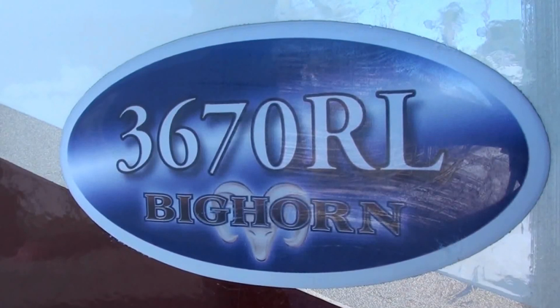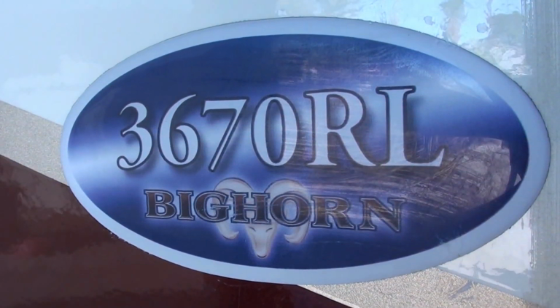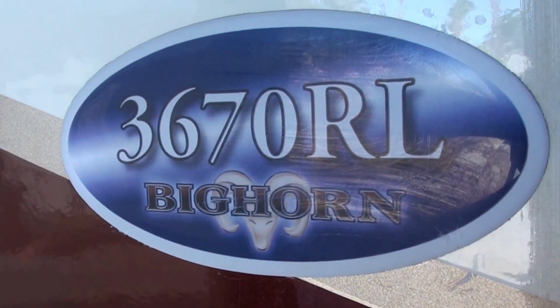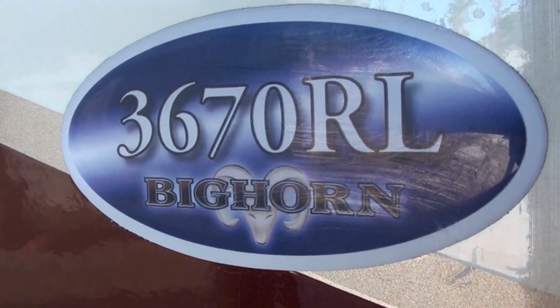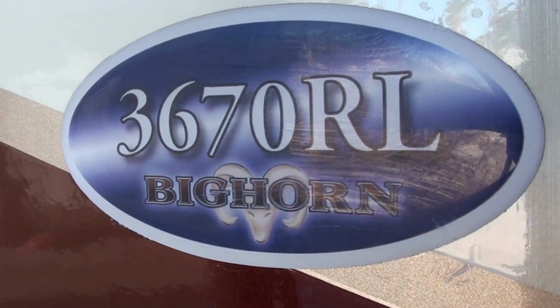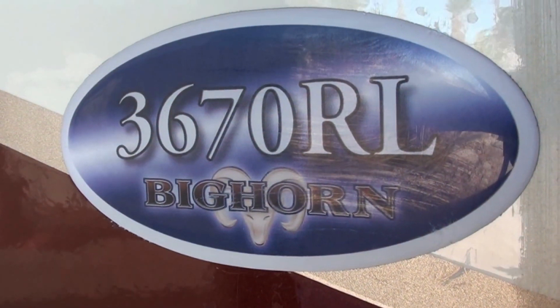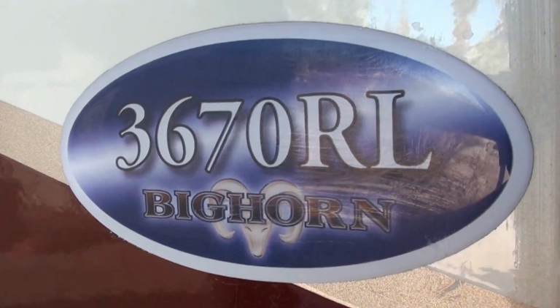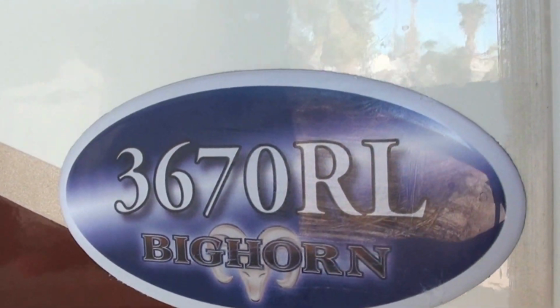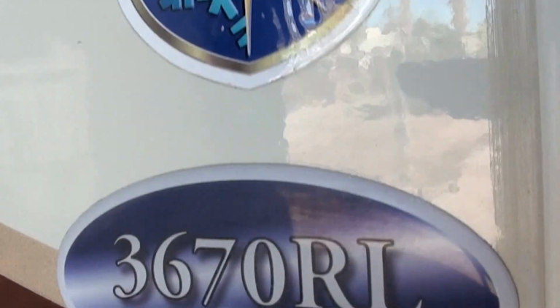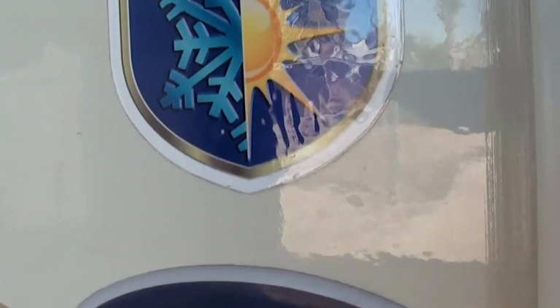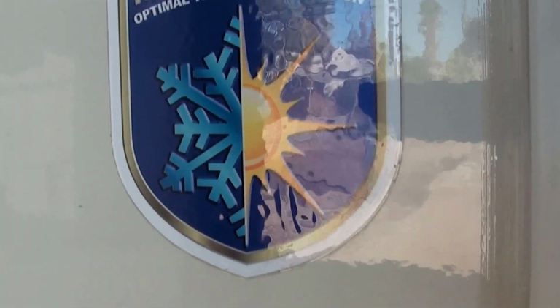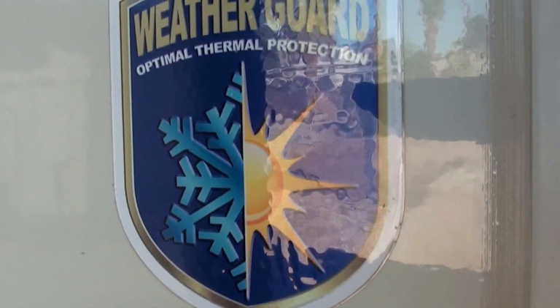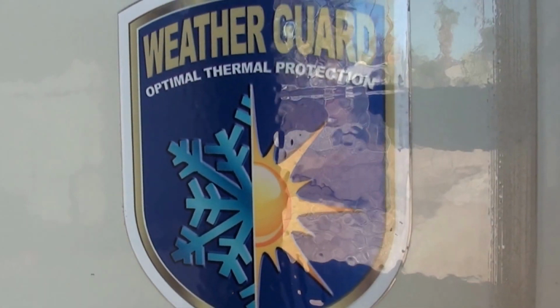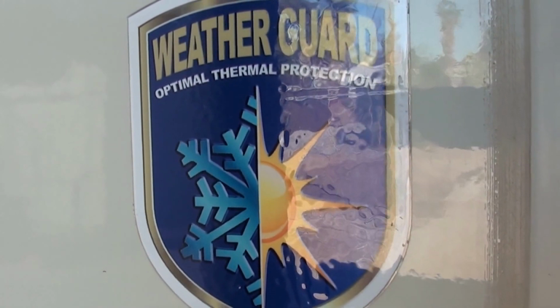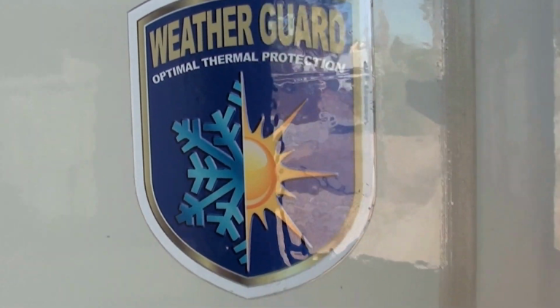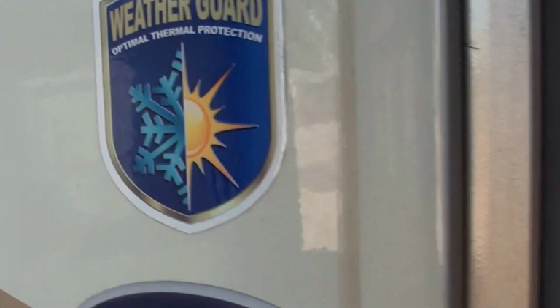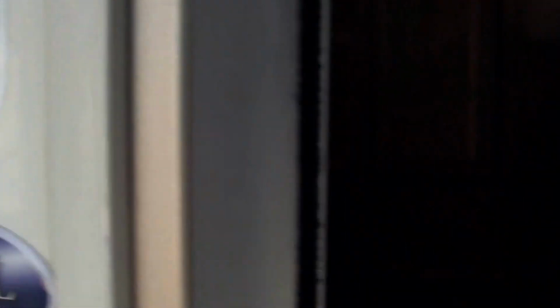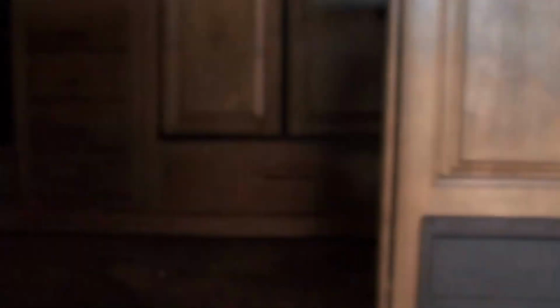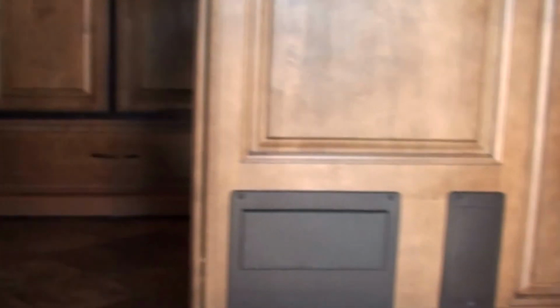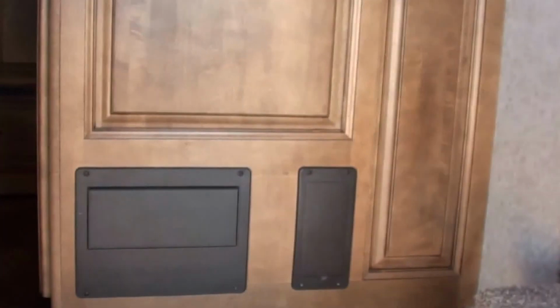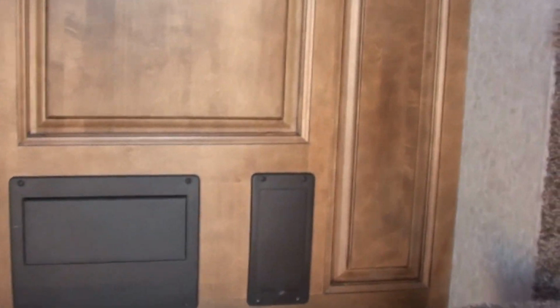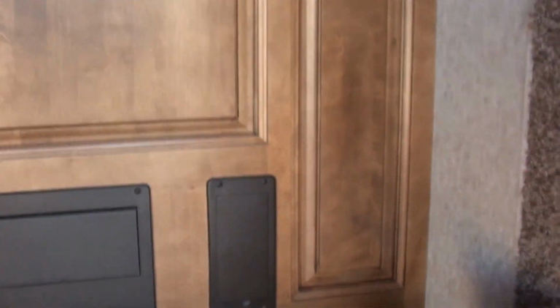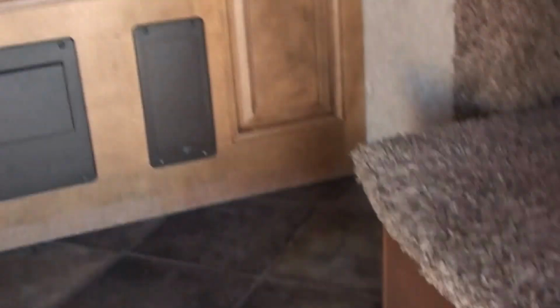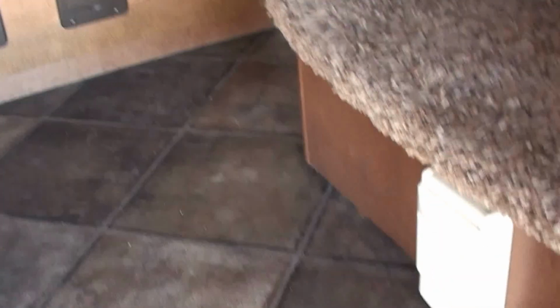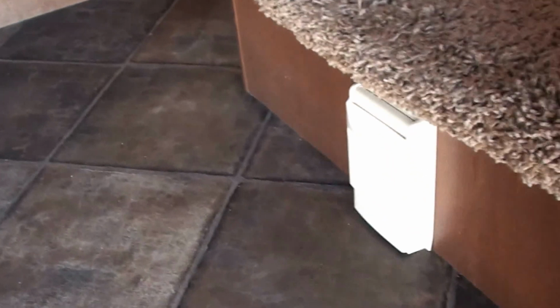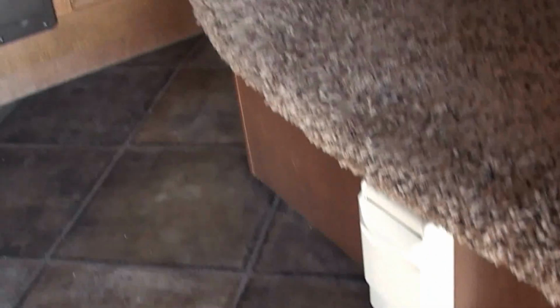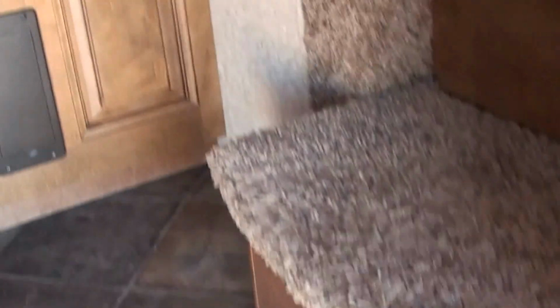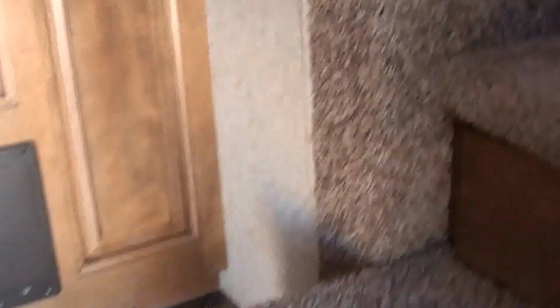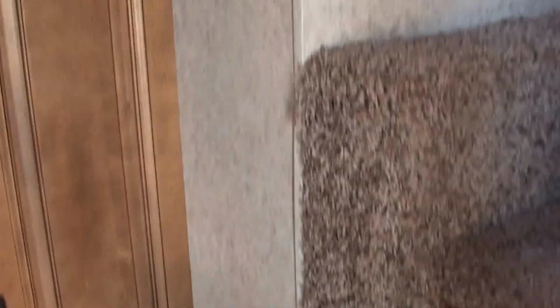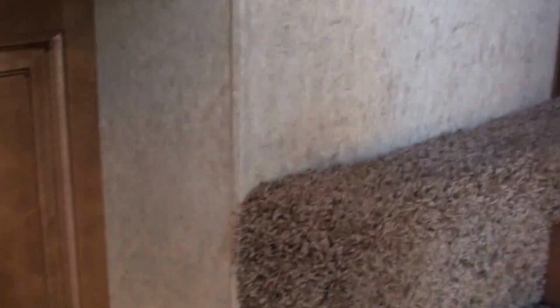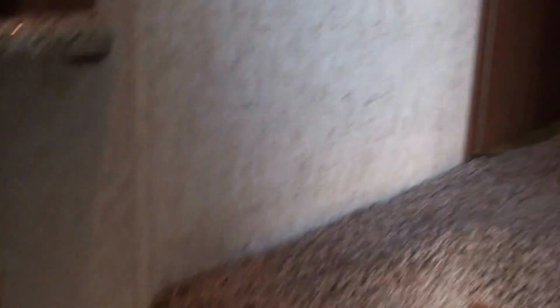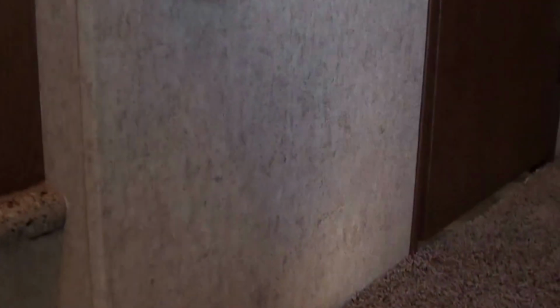This is a 3670 RL Bighorn by Heartland. It's got the all season weather guard, so you can use this in cold weather or hot weather. It's got dual pane windows, a central vacuum, and dual air conditioning.